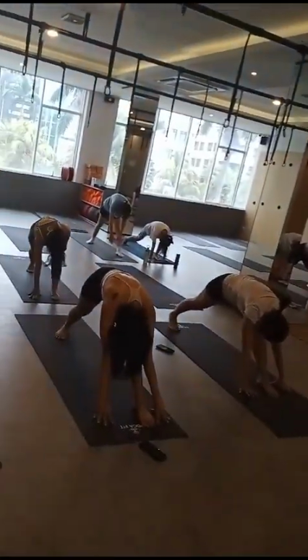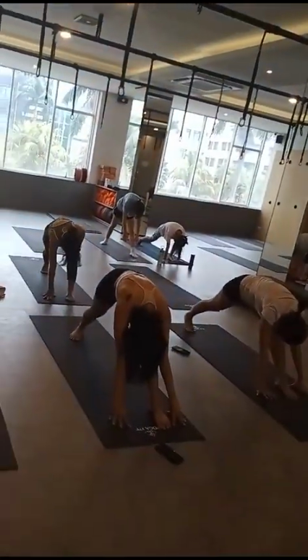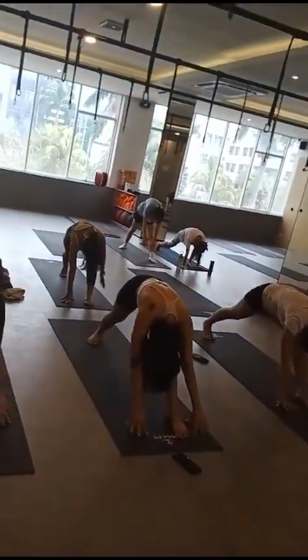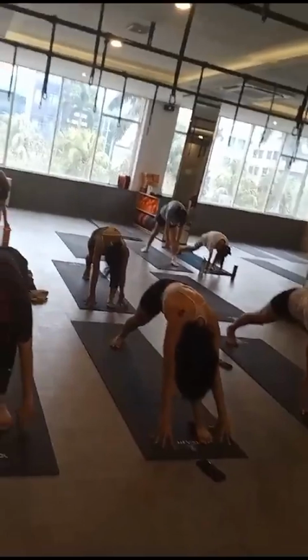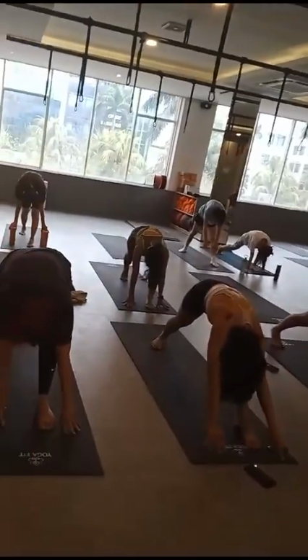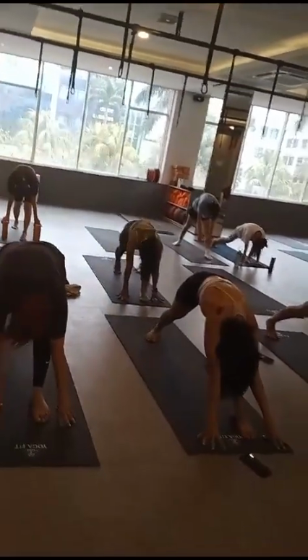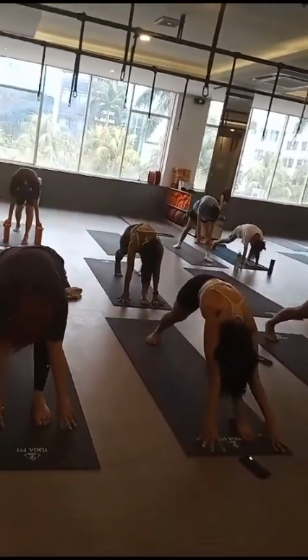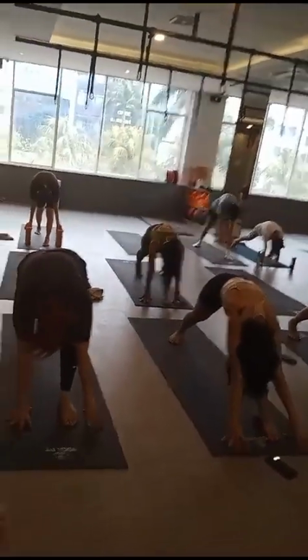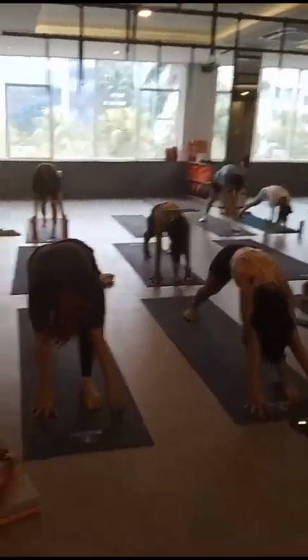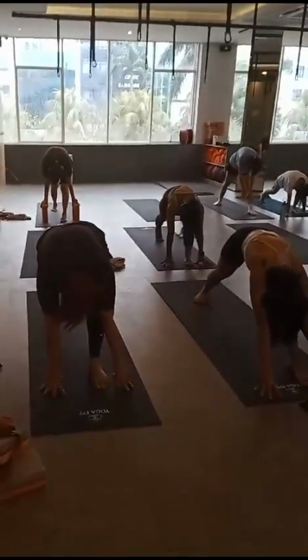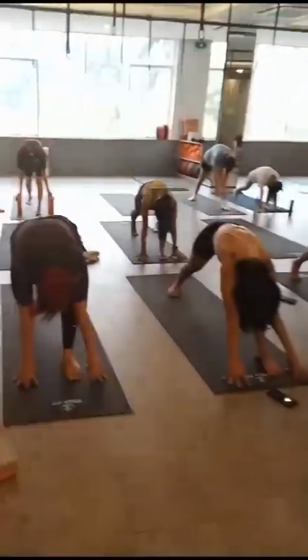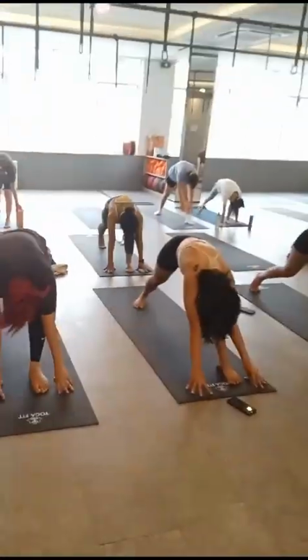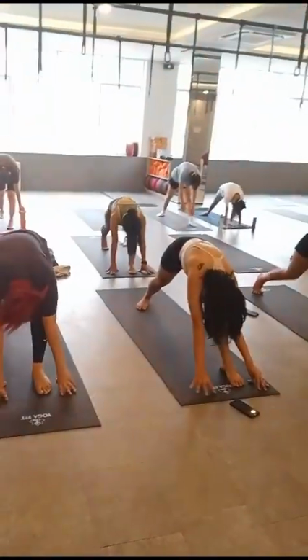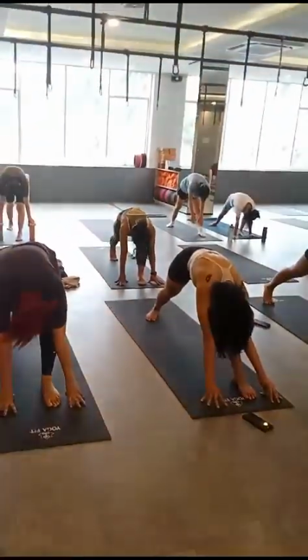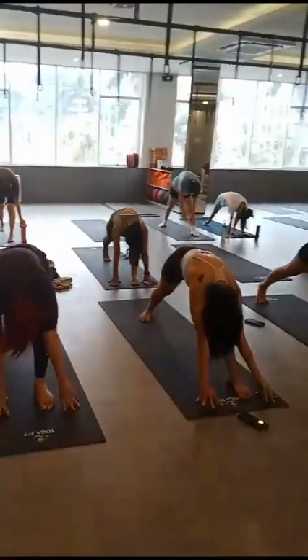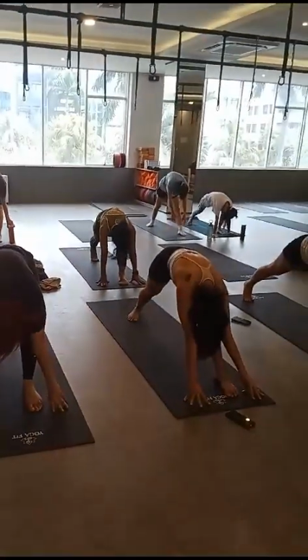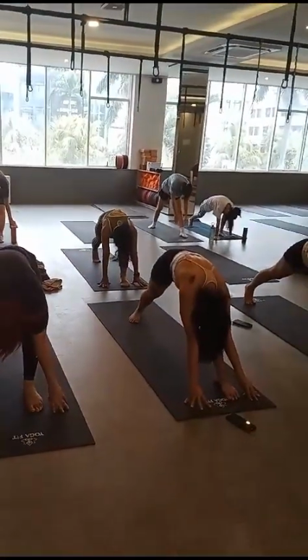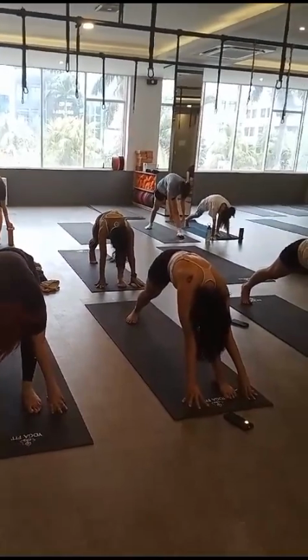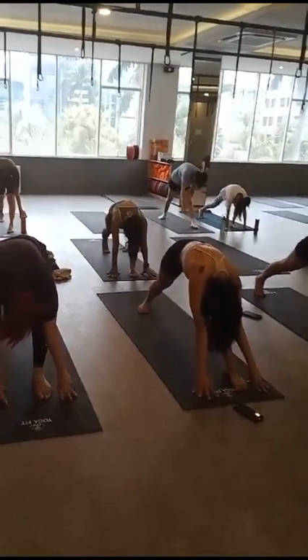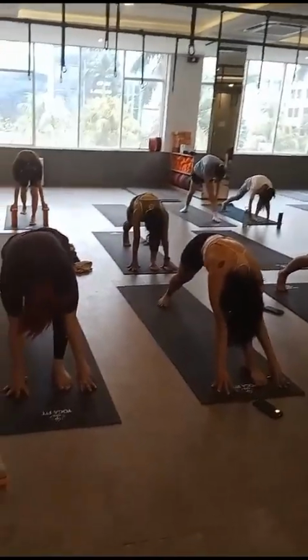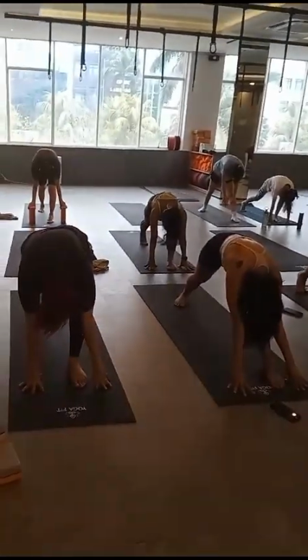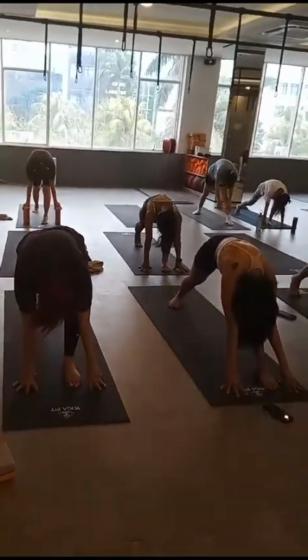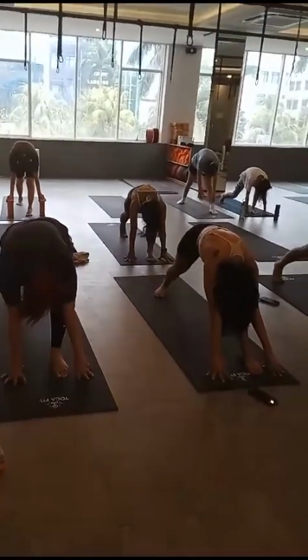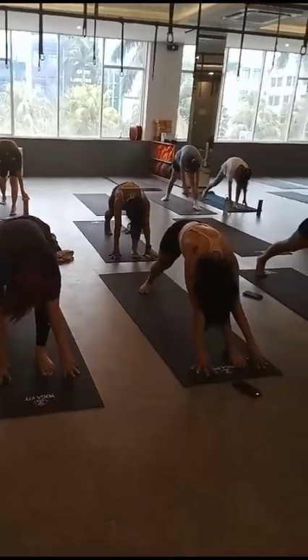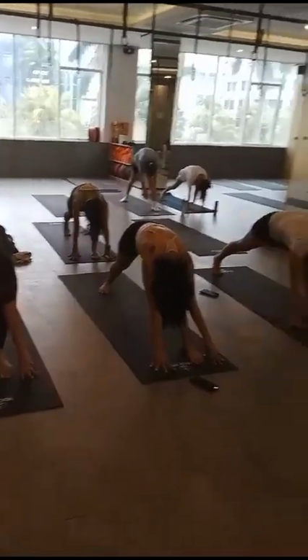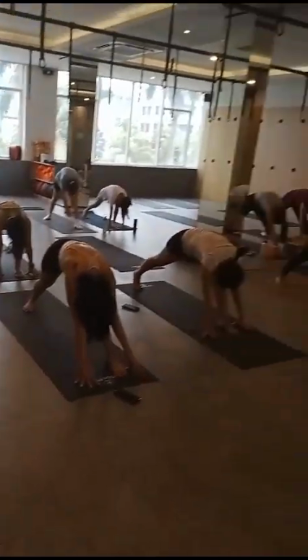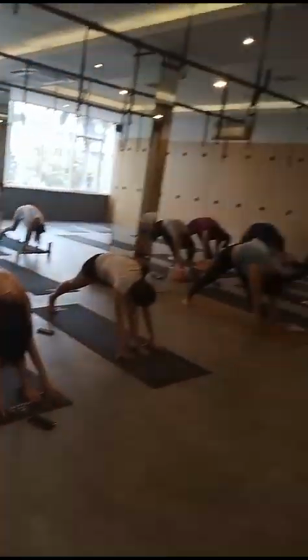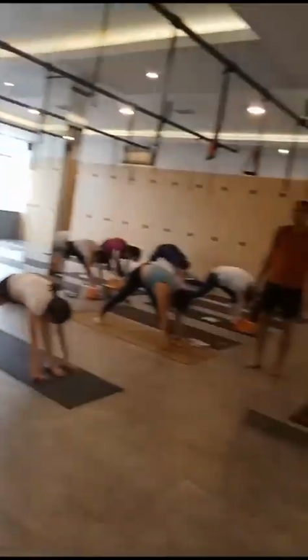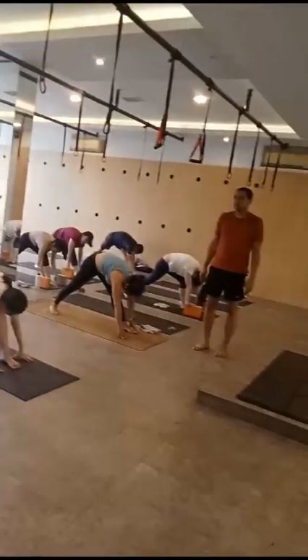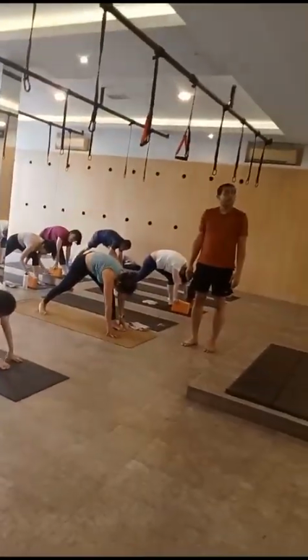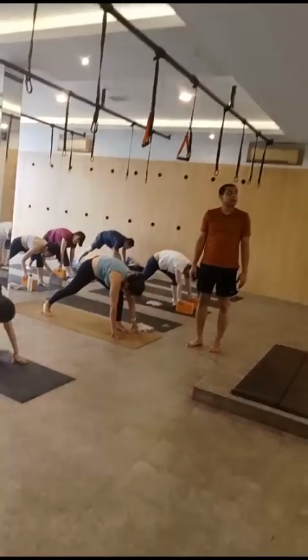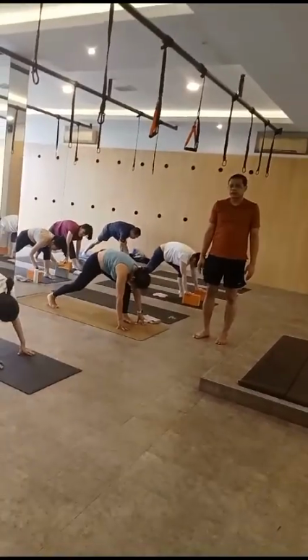Six, five, four, three, two. Walk your legs back to the armhole.